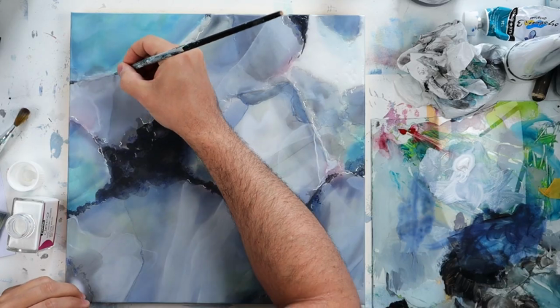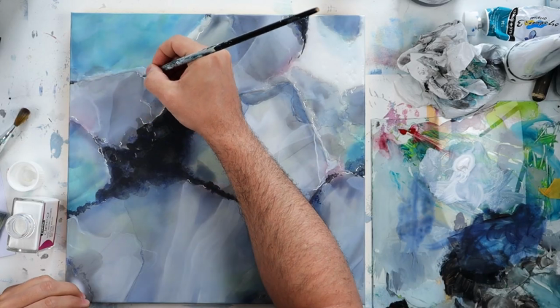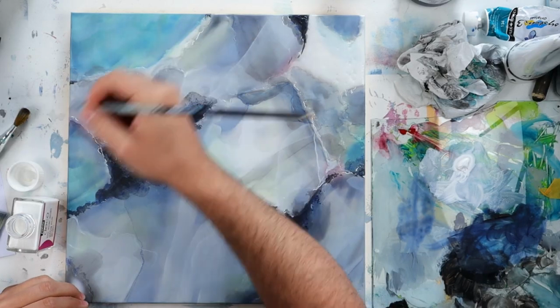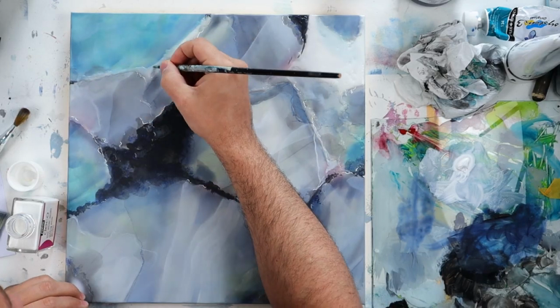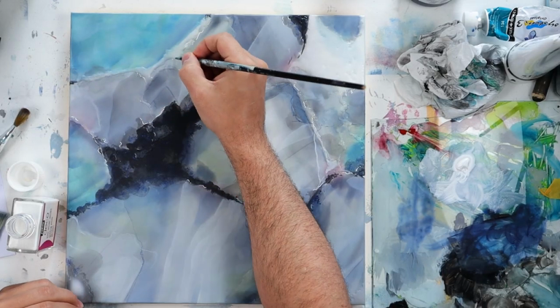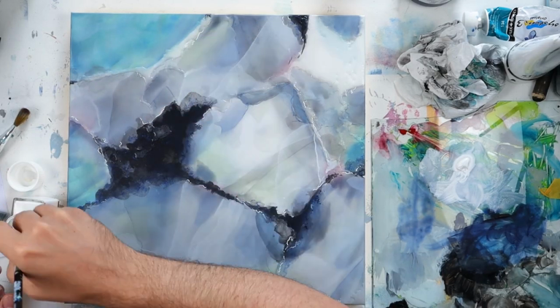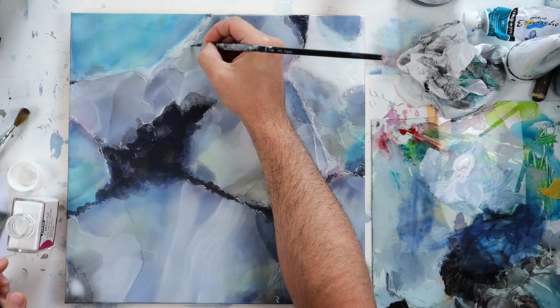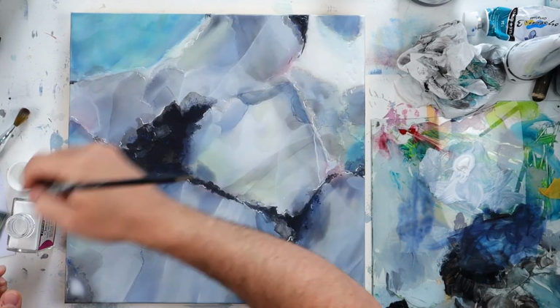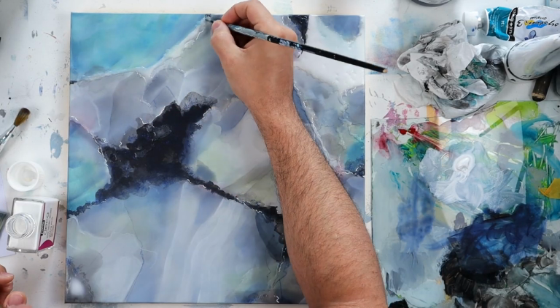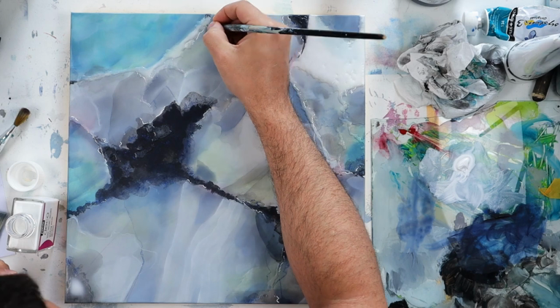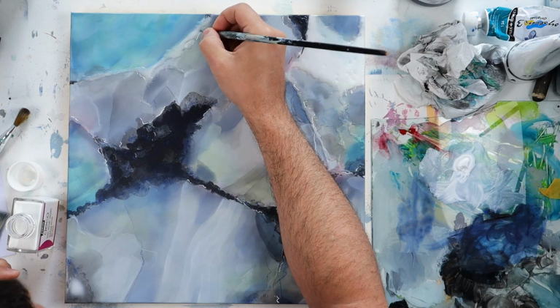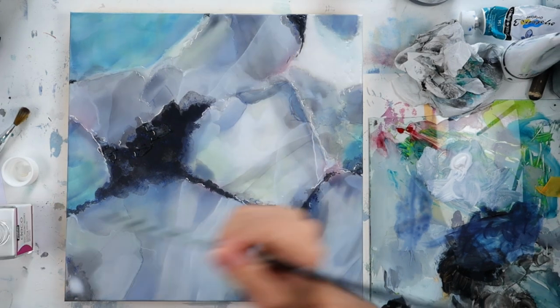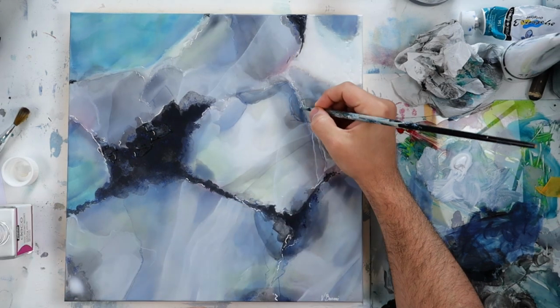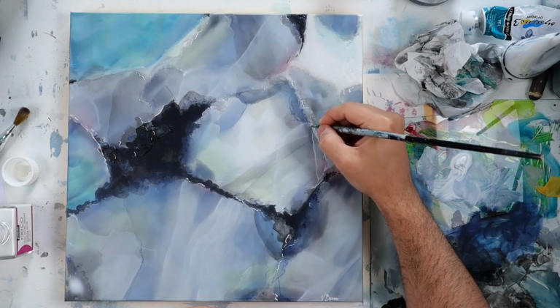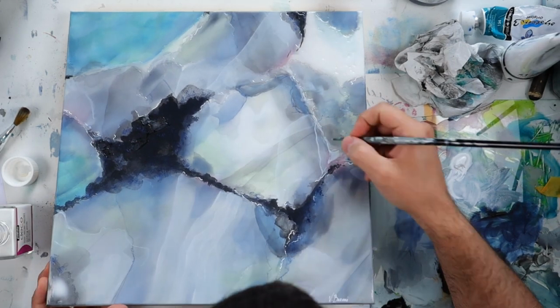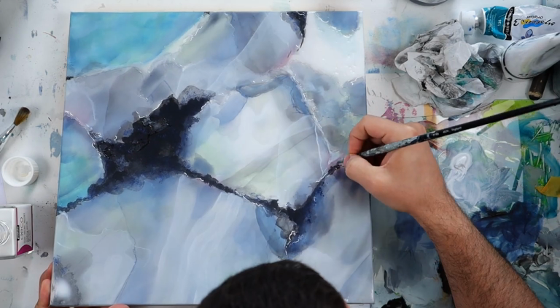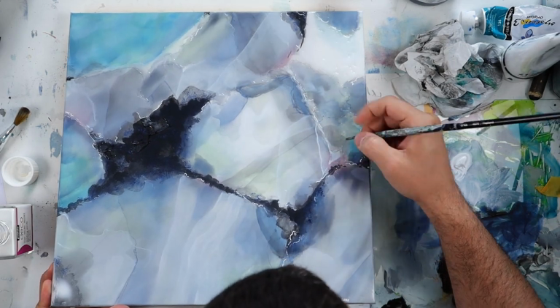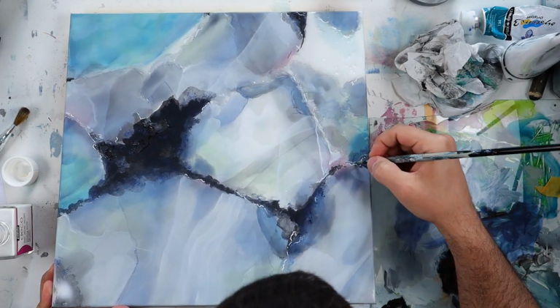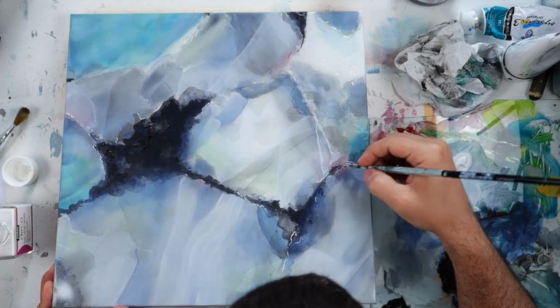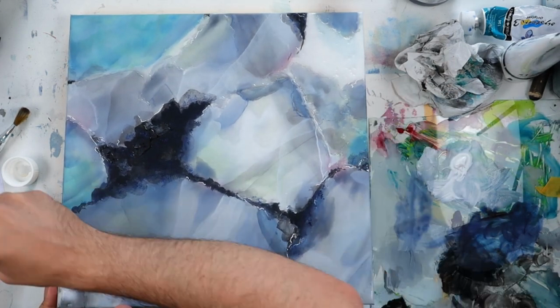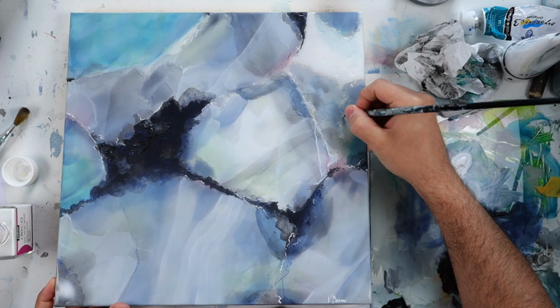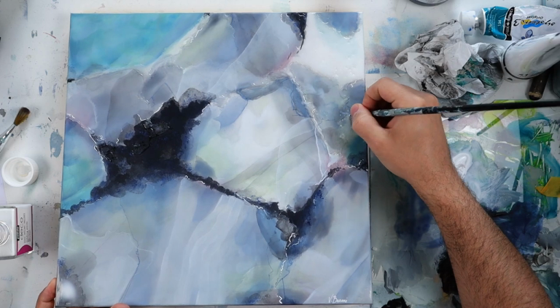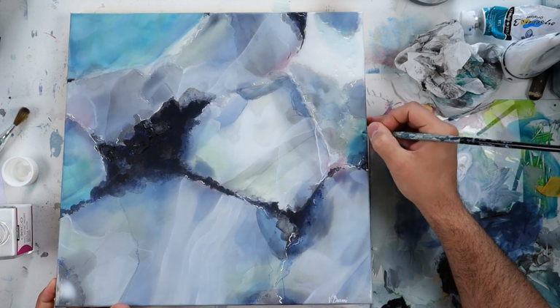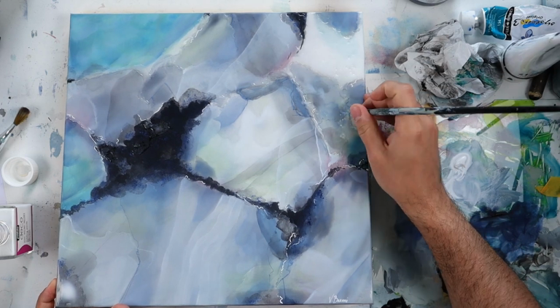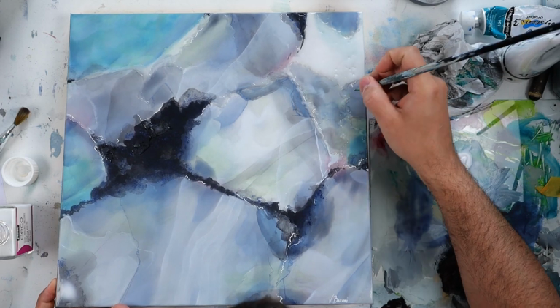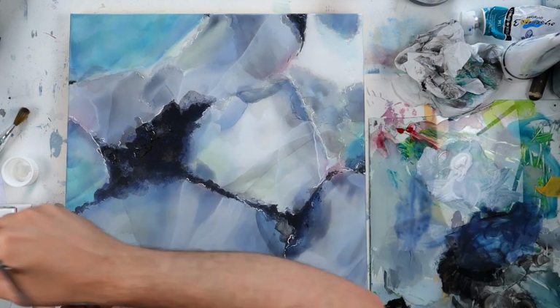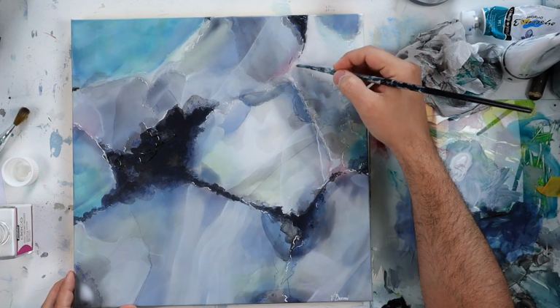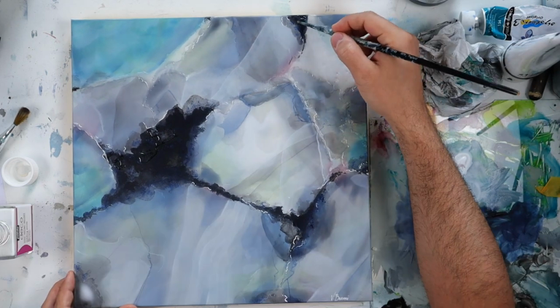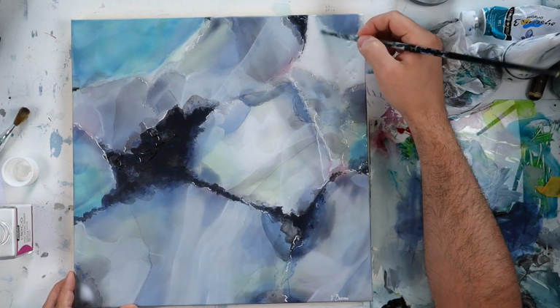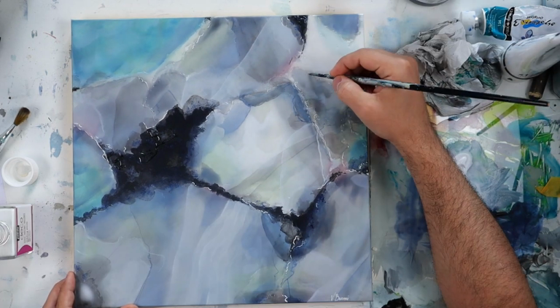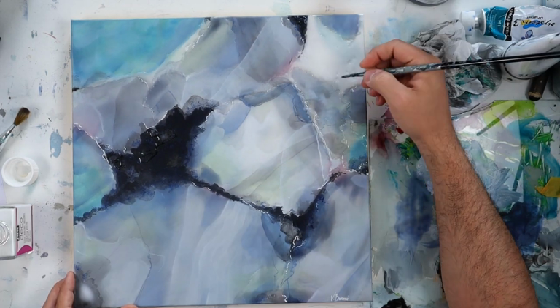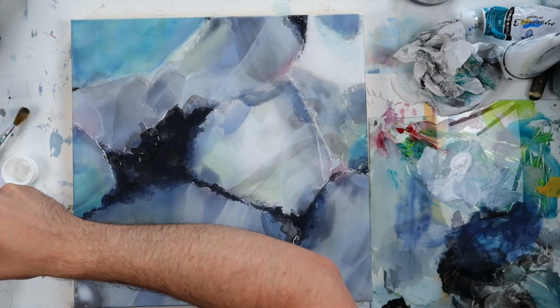Now it's time to glue the gold onto my piece. For this I use a gilding paste and I will apply it onto every 3D surface that I have.